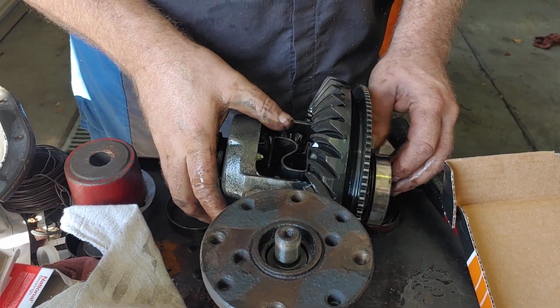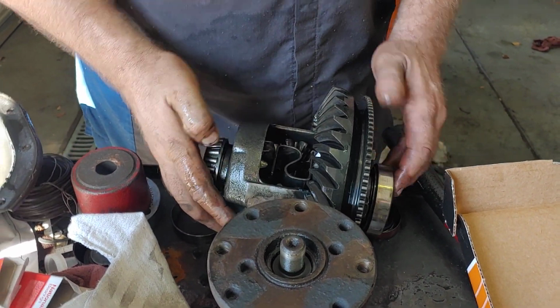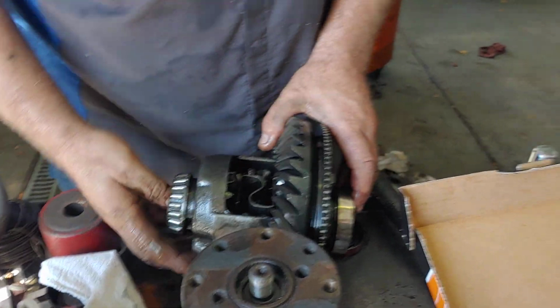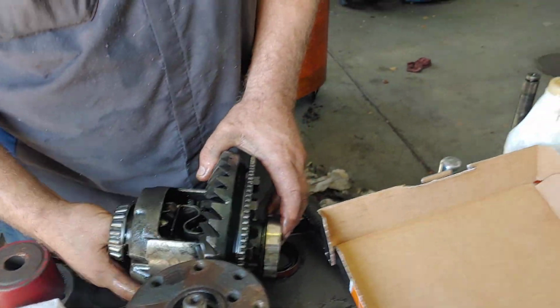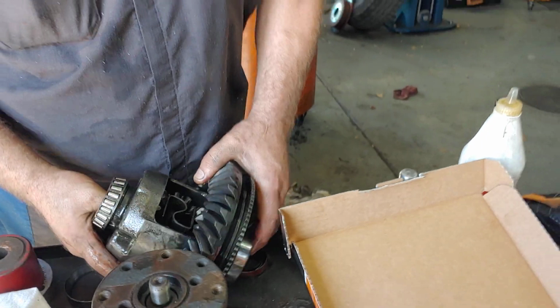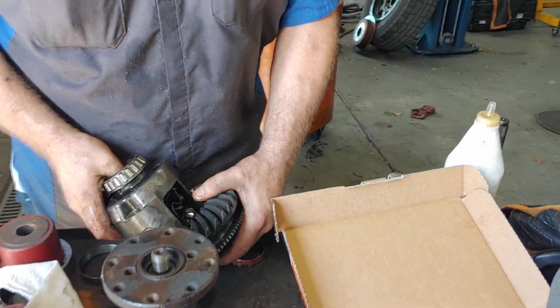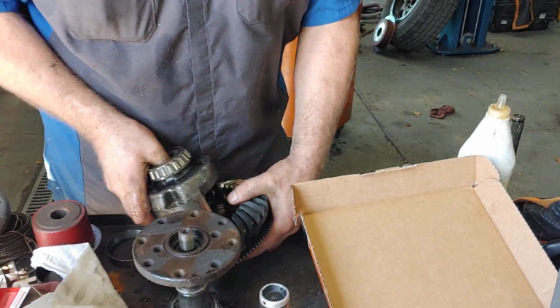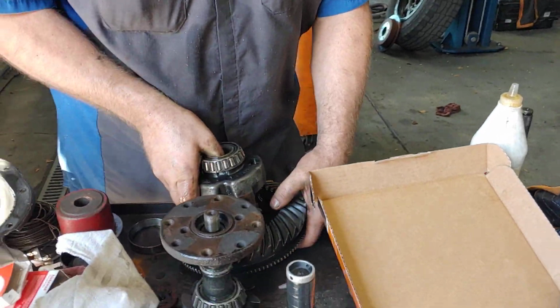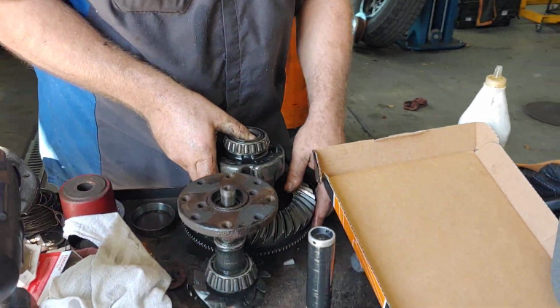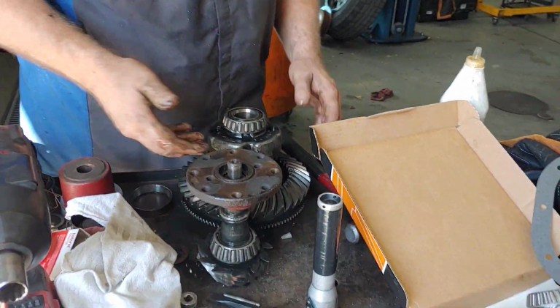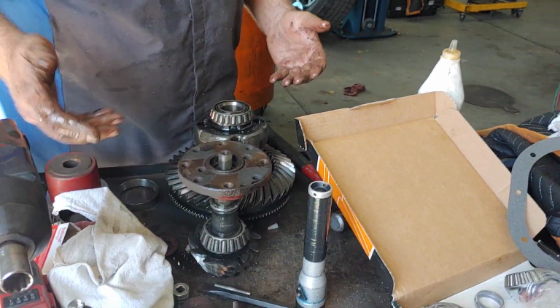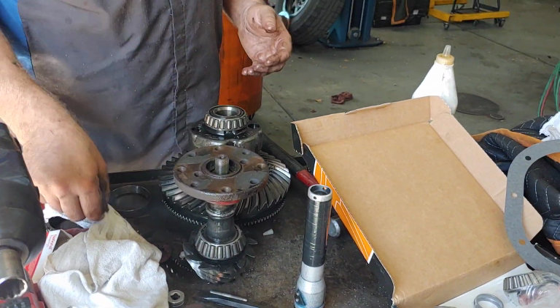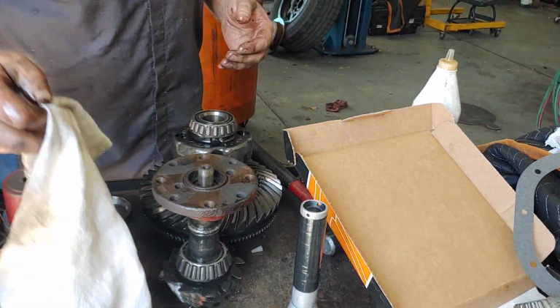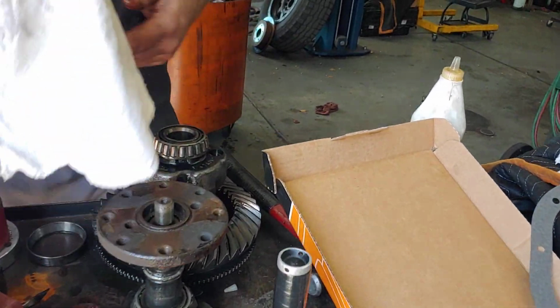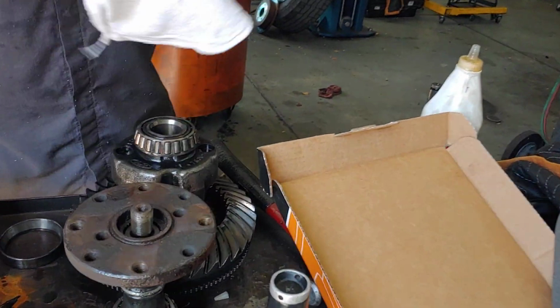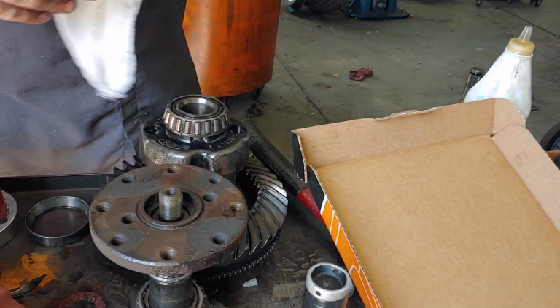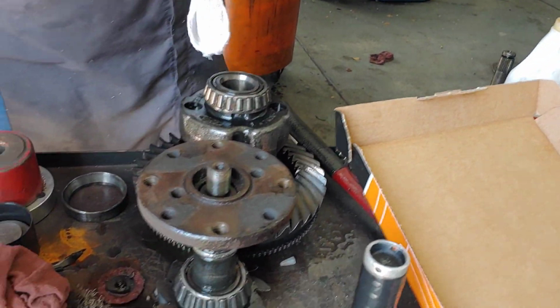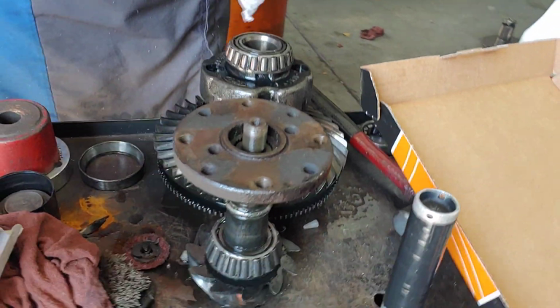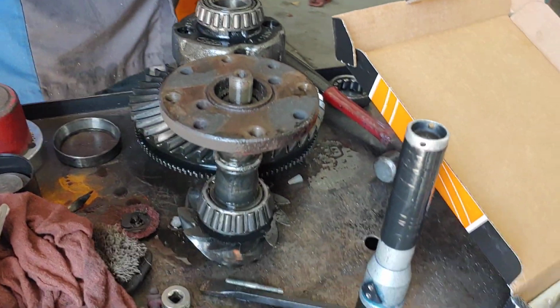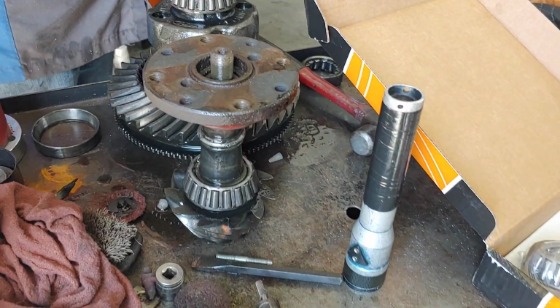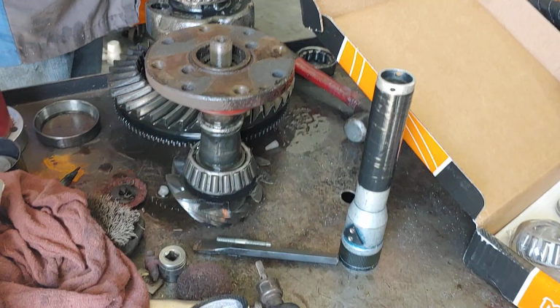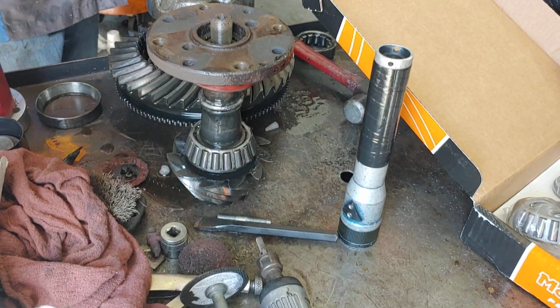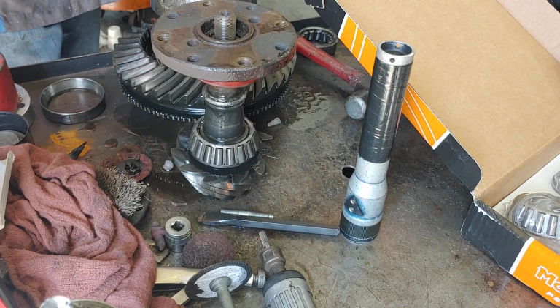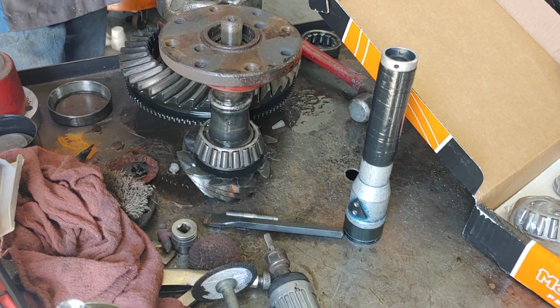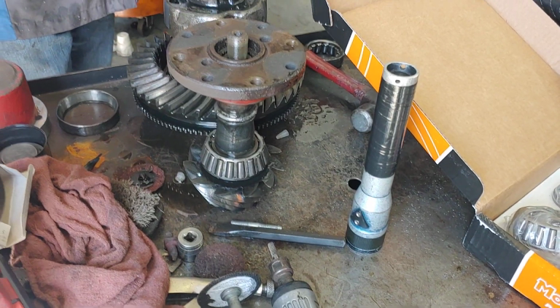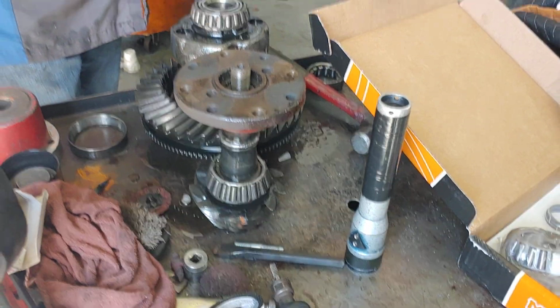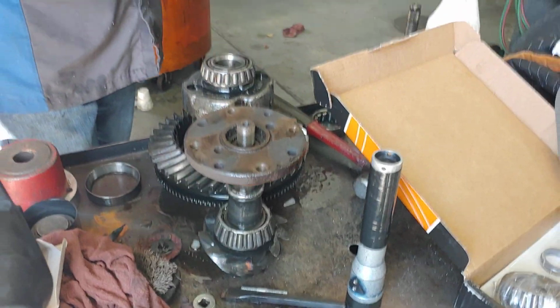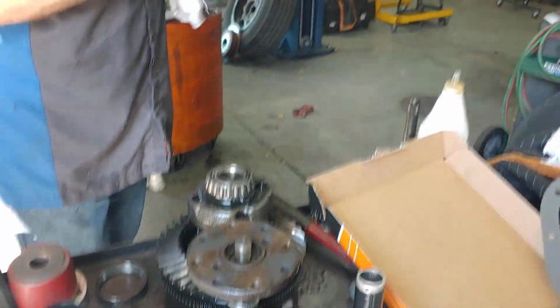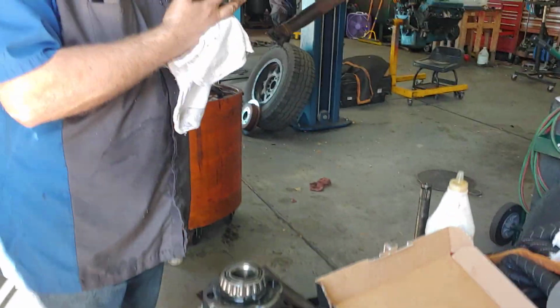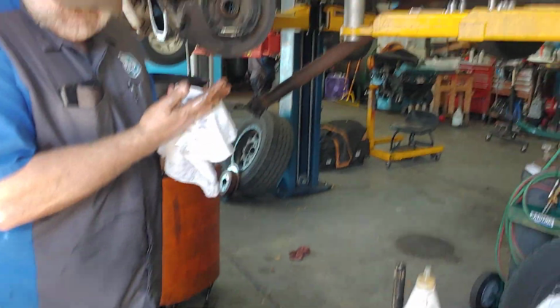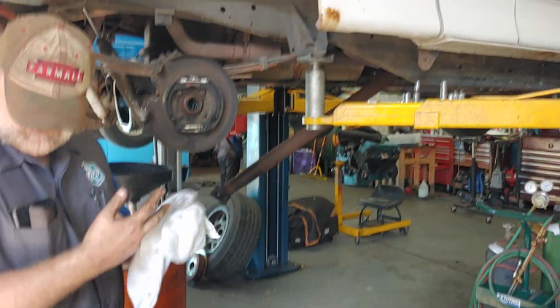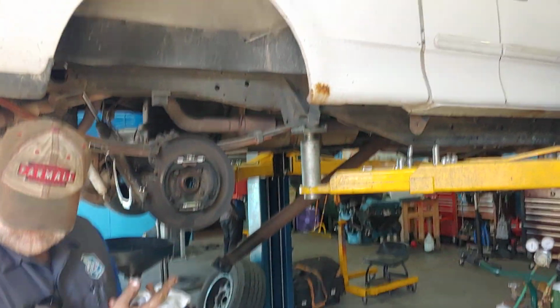If you've got a differential that needs a new carrier or needs a new ring and pinion, bring it to PAL. See you soon.